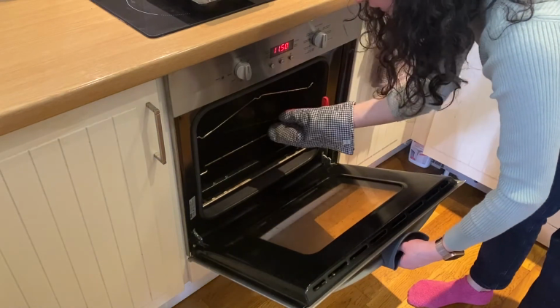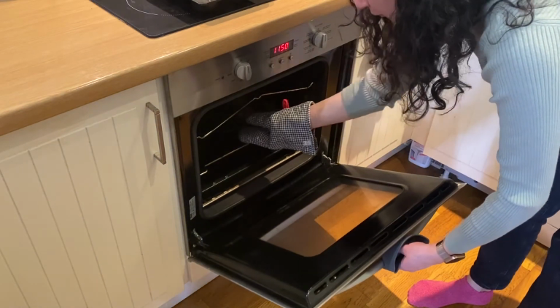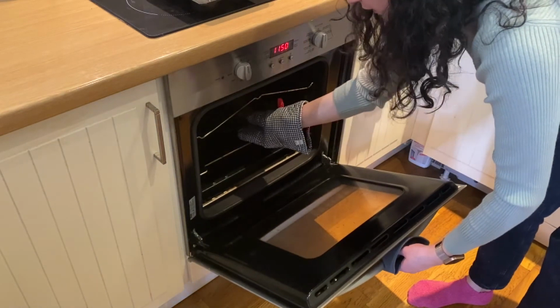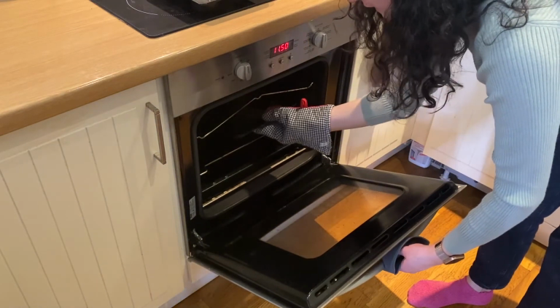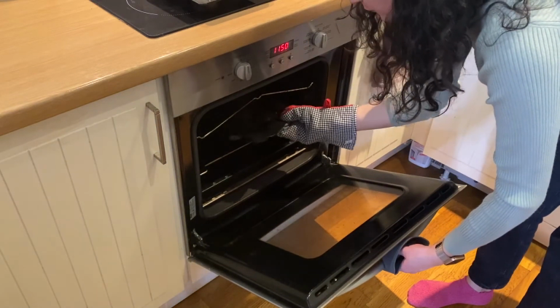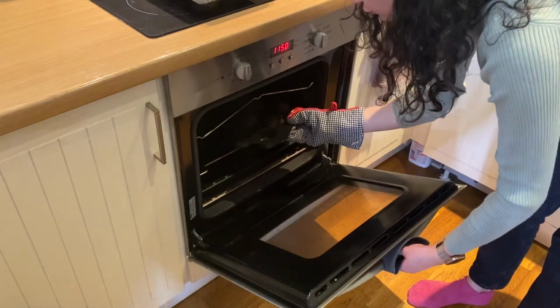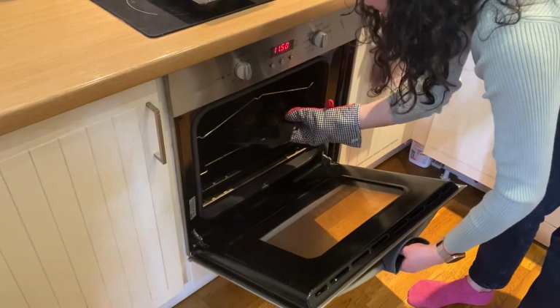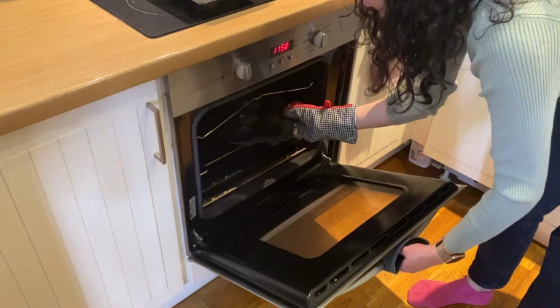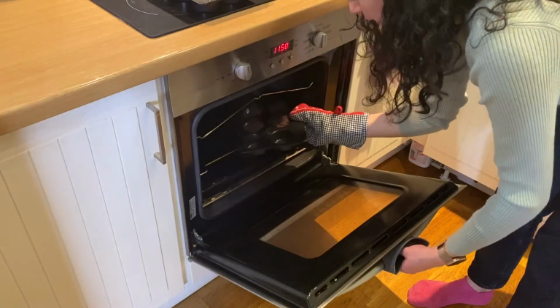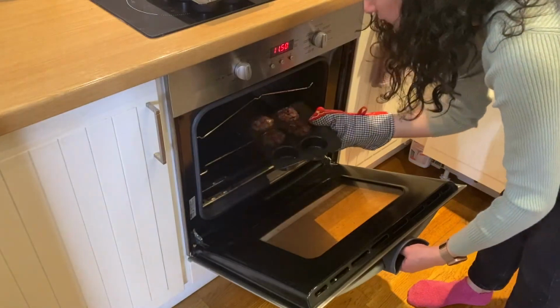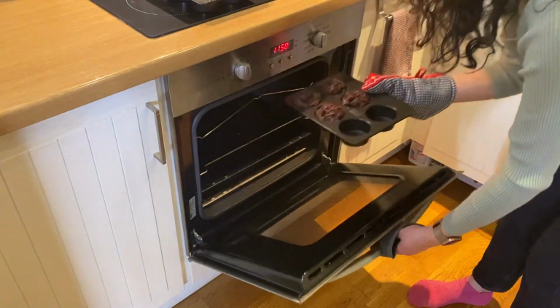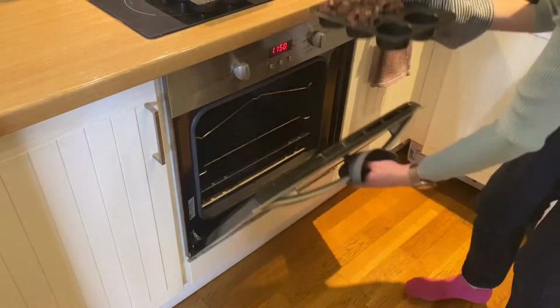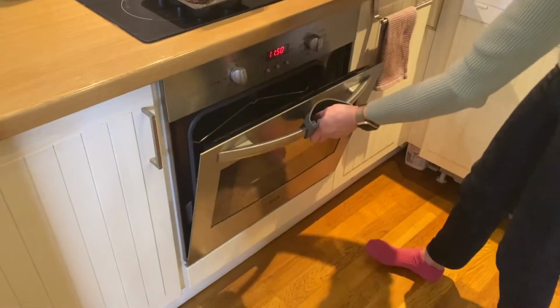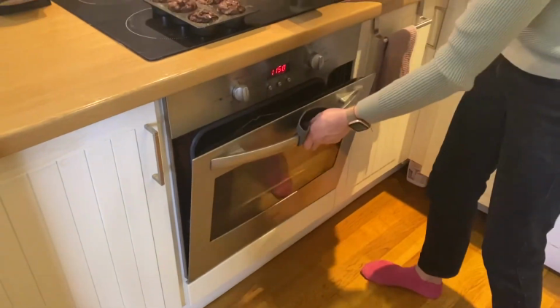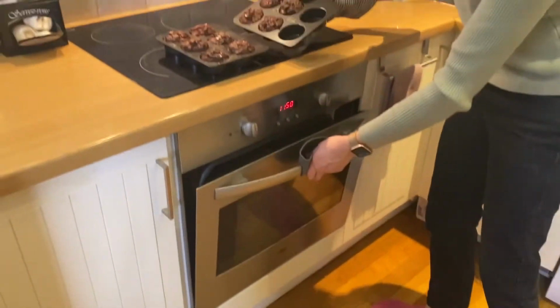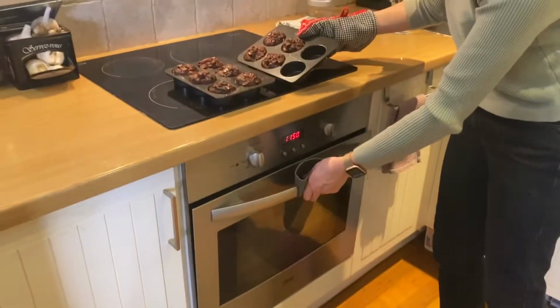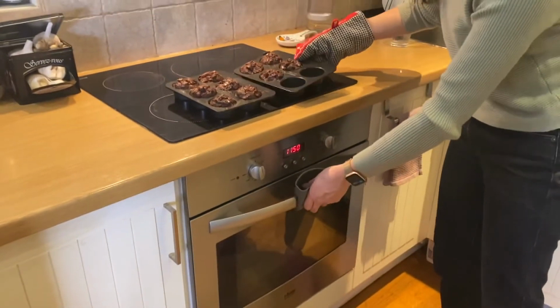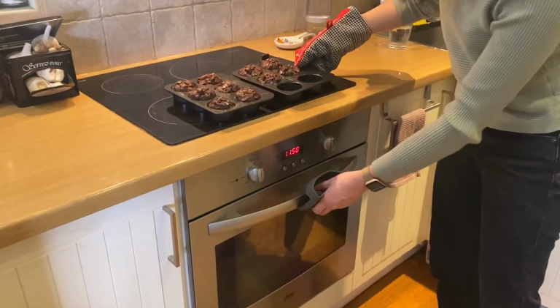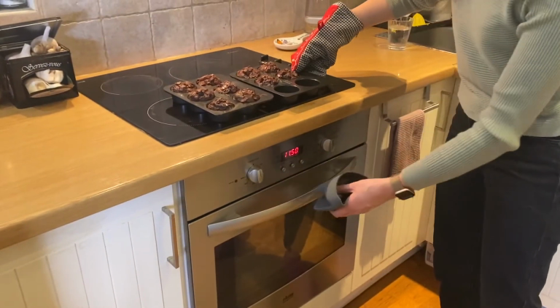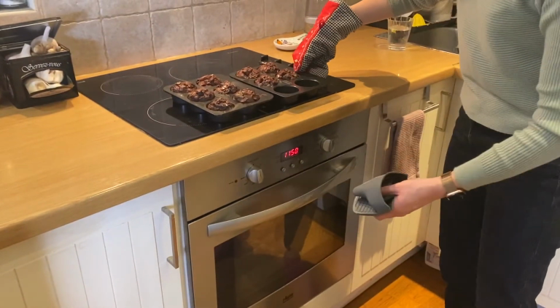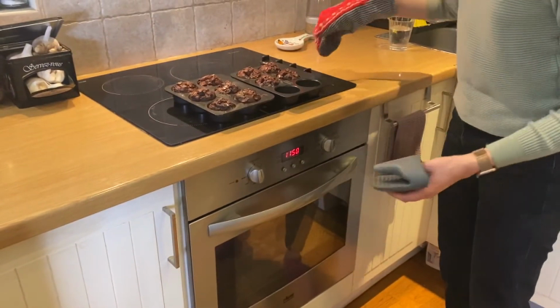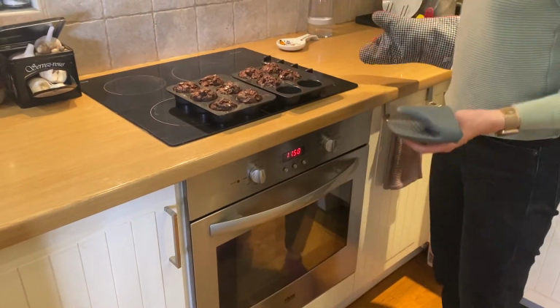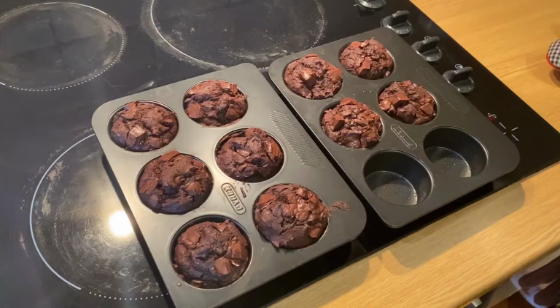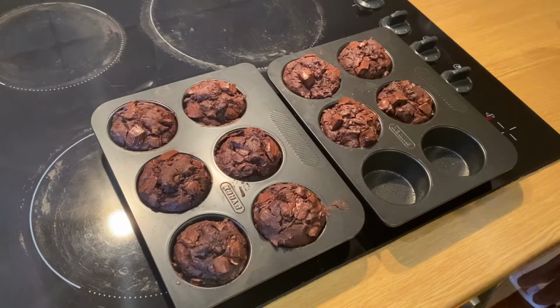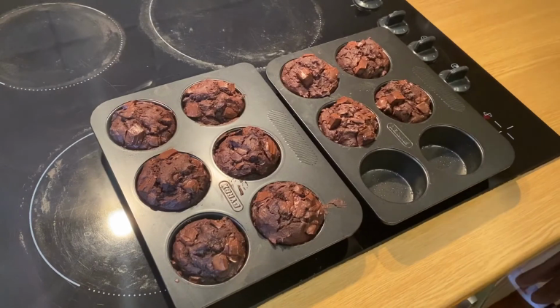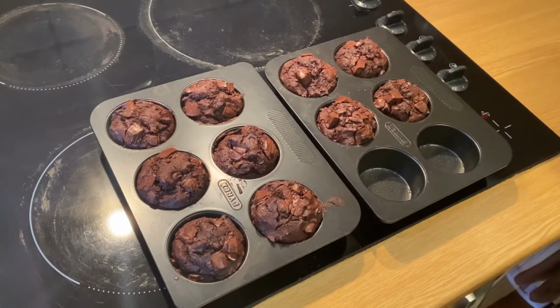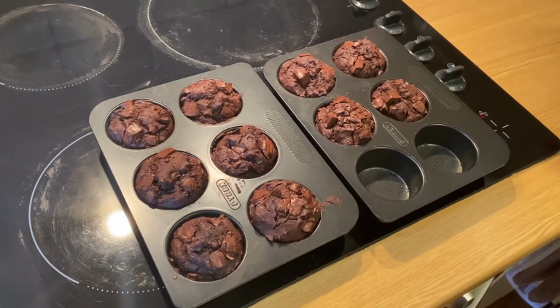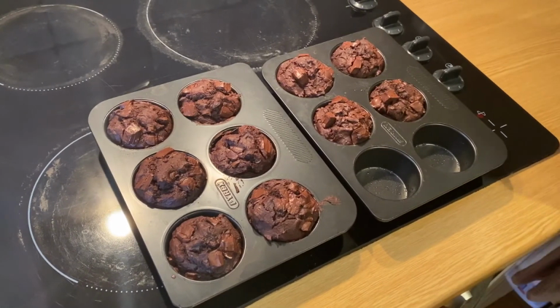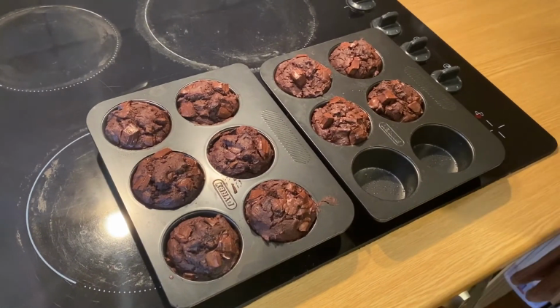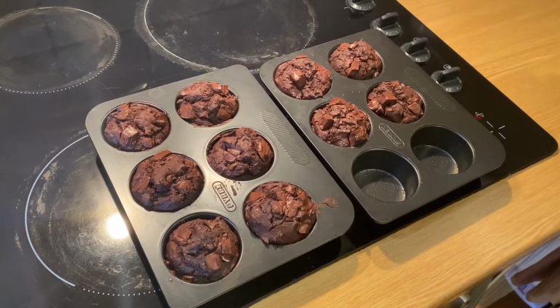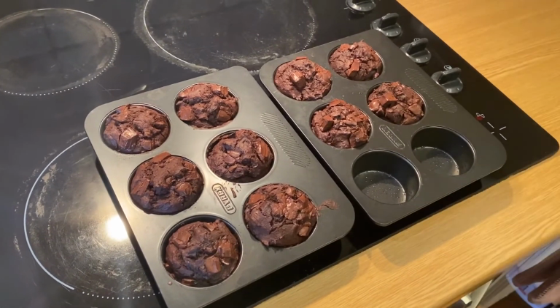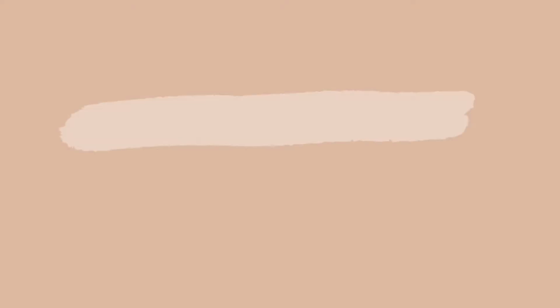We're going to let them cool for around 10 to 15 minutes before we can remove them from the mold.